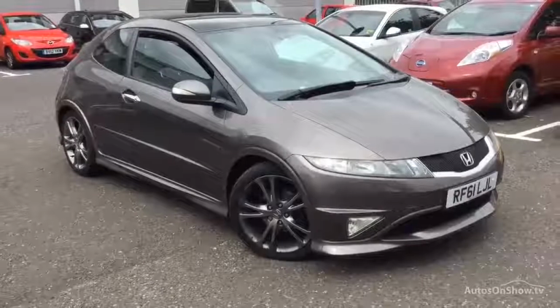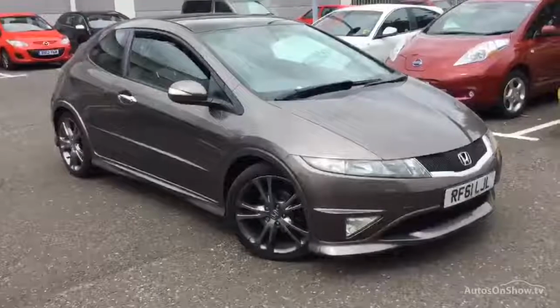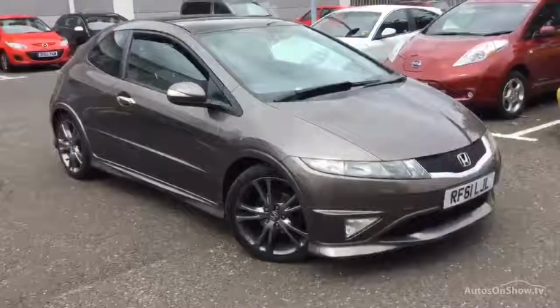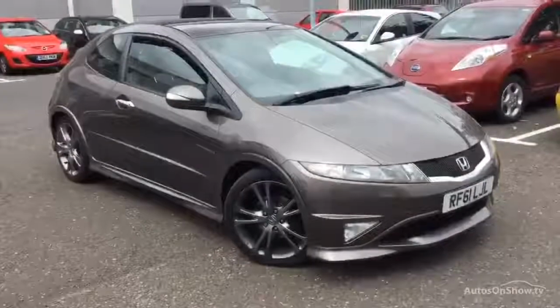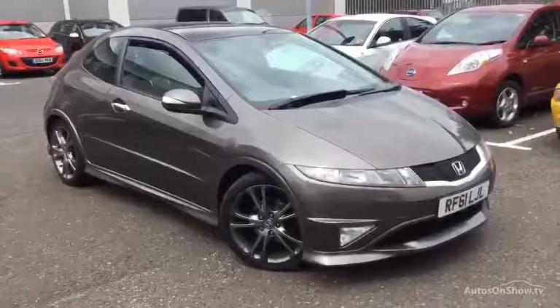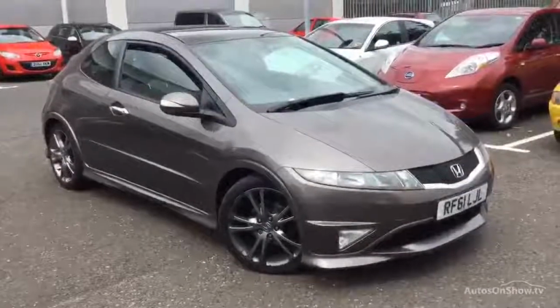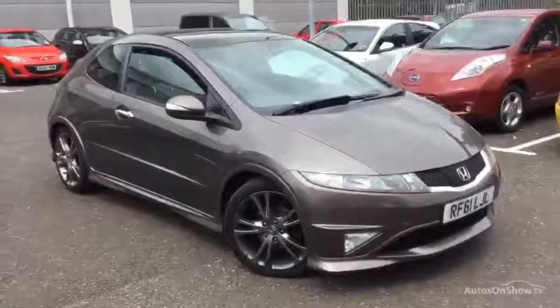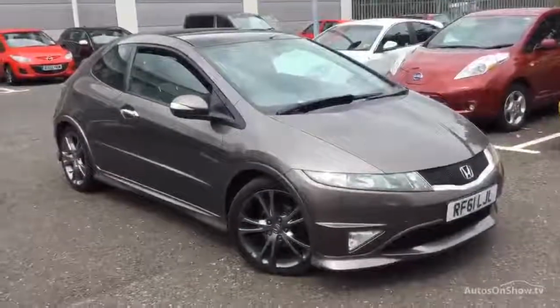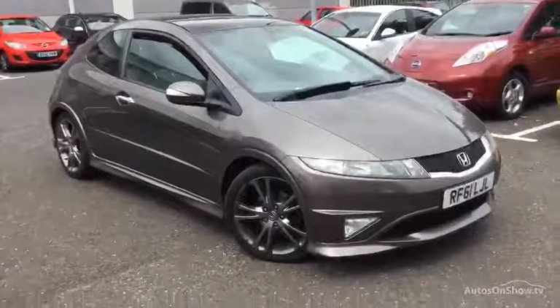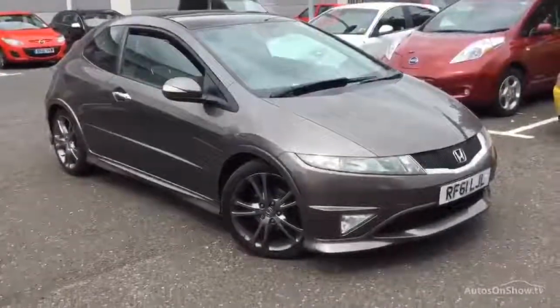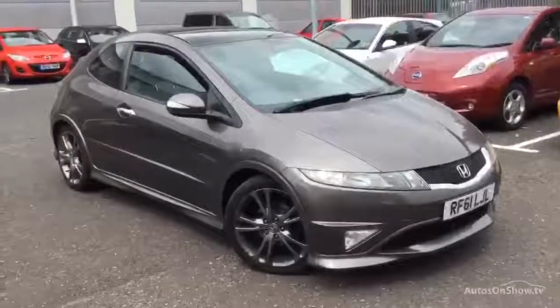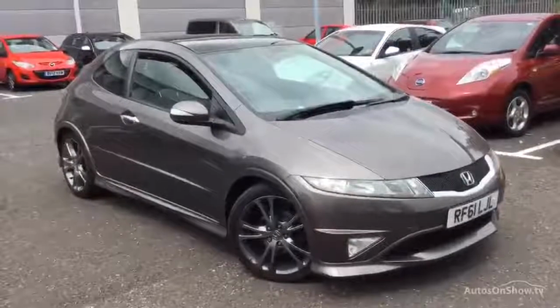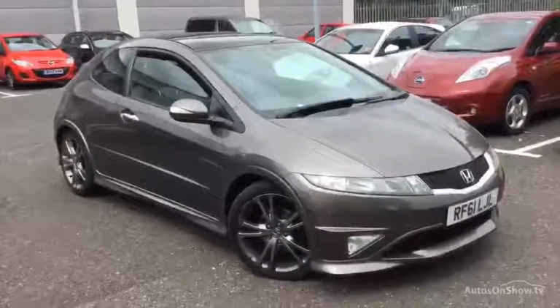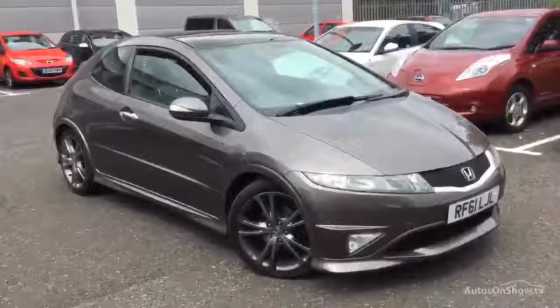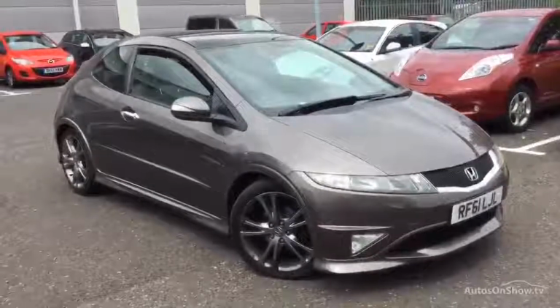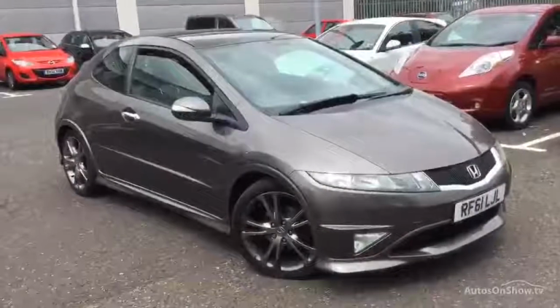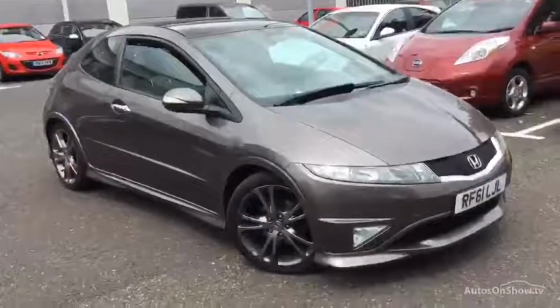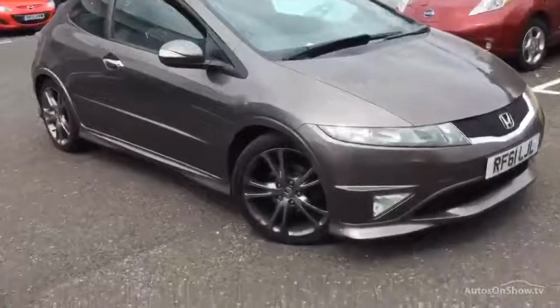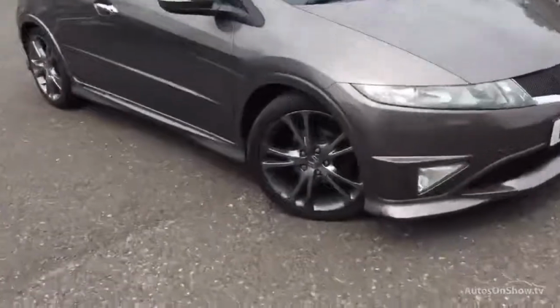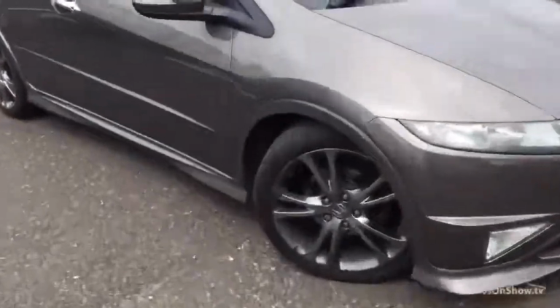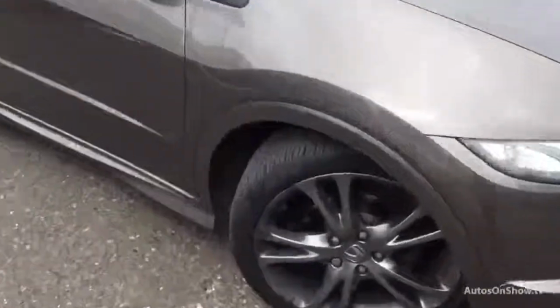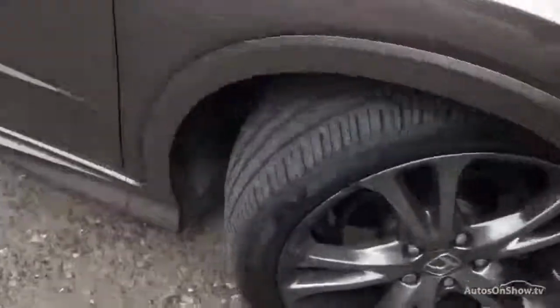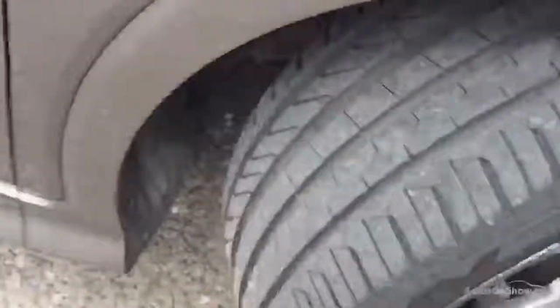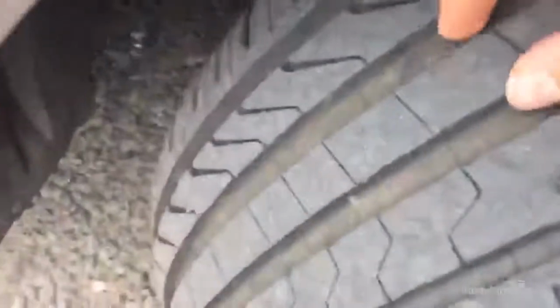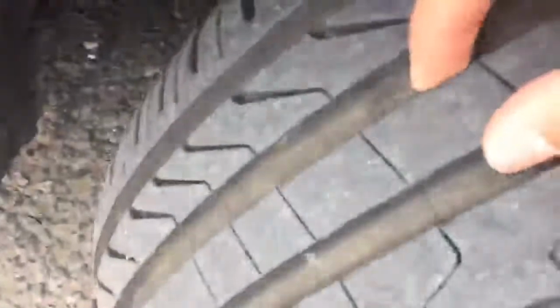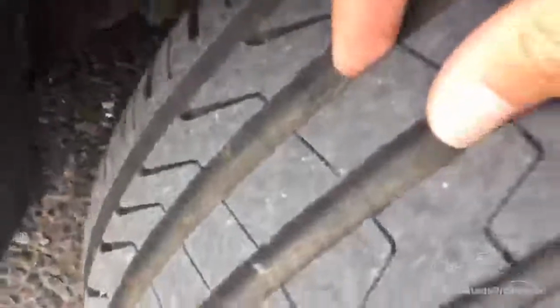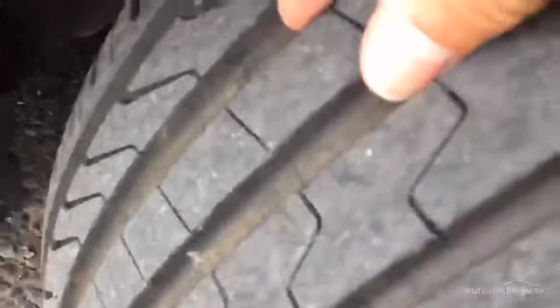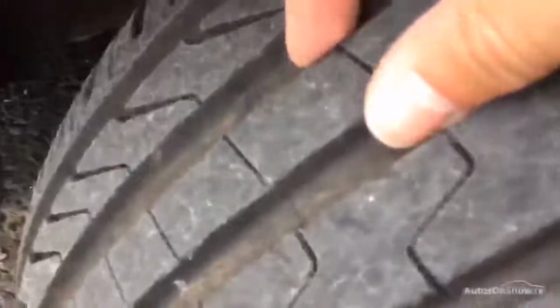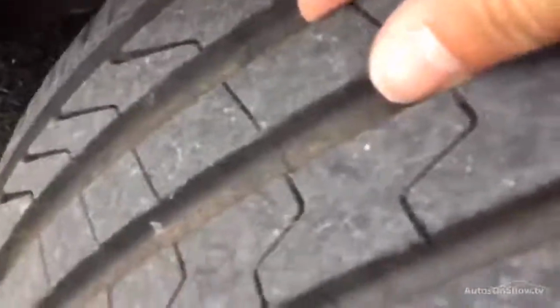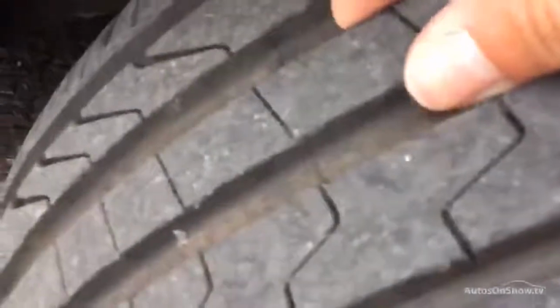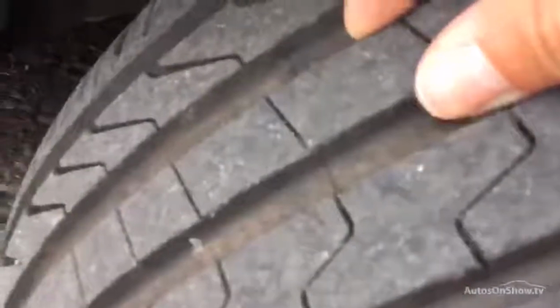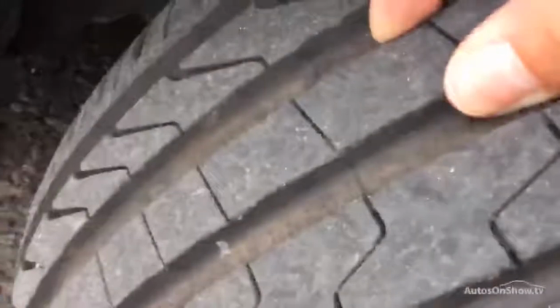Here we have a 2012 Honda Civic Type S GT three-door hatchback in a sort of metallic bronze brown finish. Real nice looking car. Starting with the offside front tyre, you're looking at easily a good five millimetres of tread depth in the centre of the offside front tyre there.